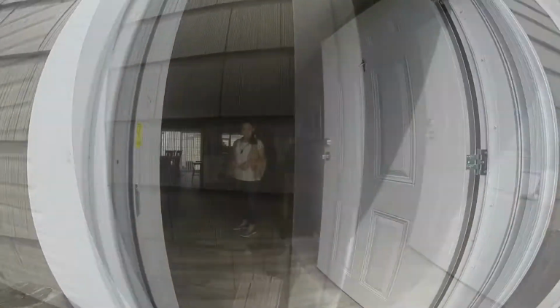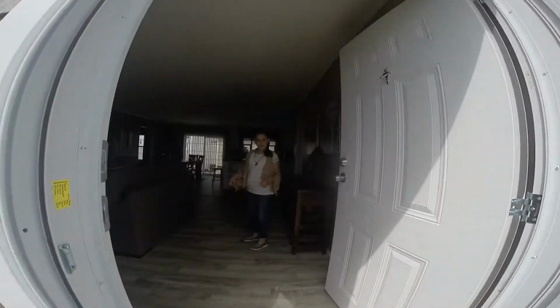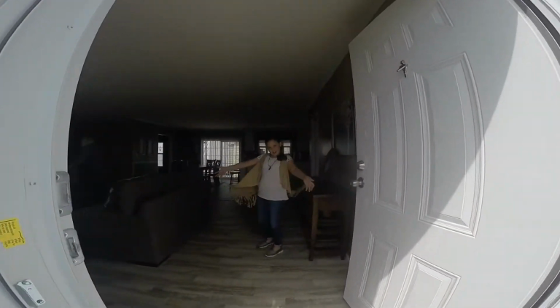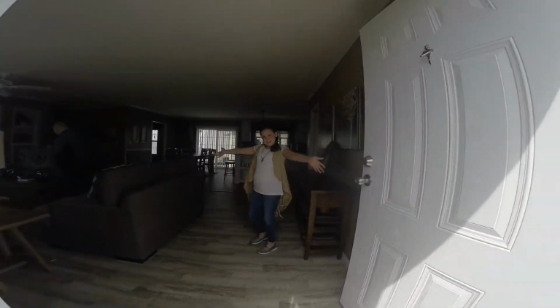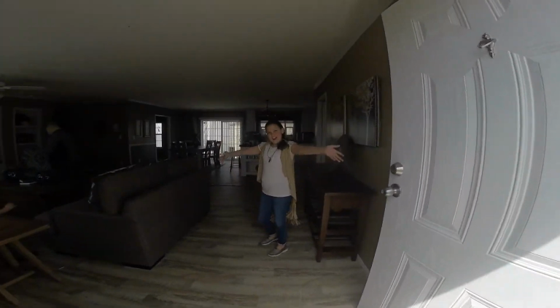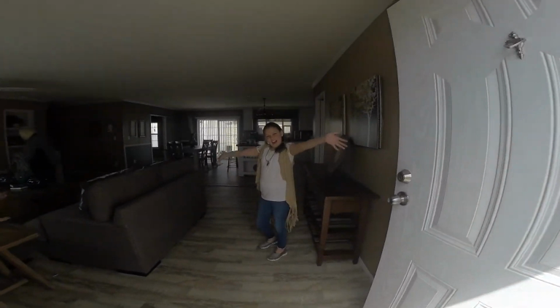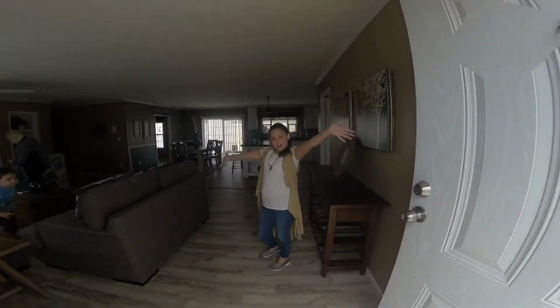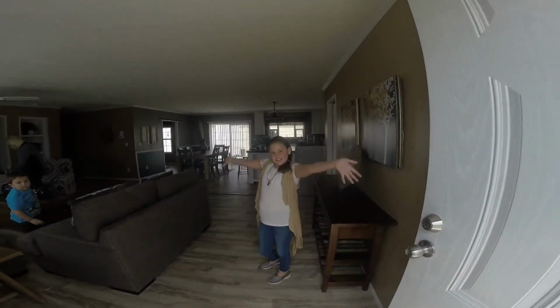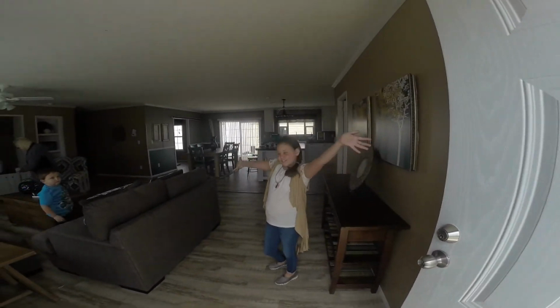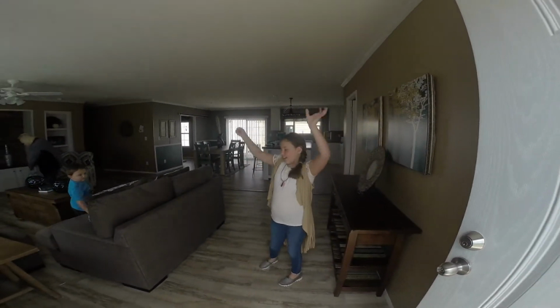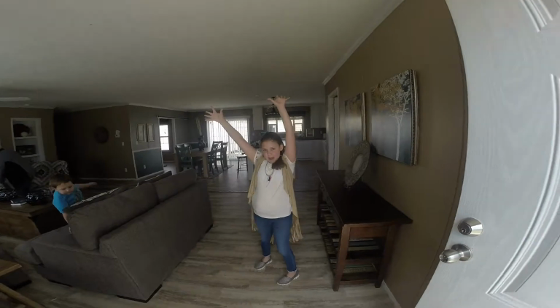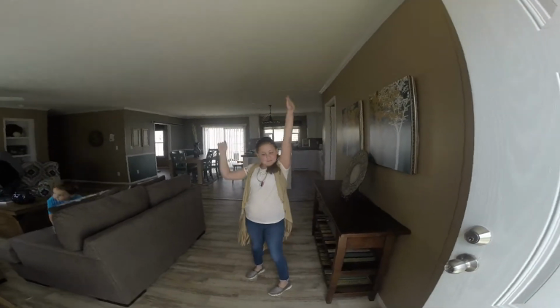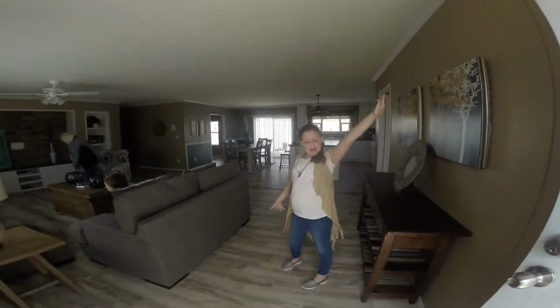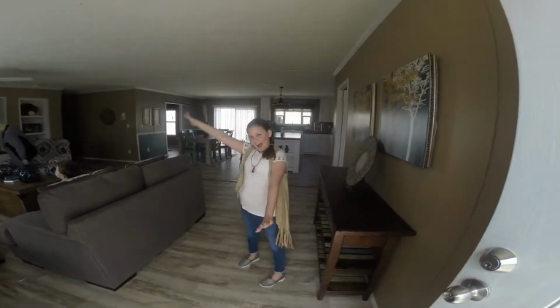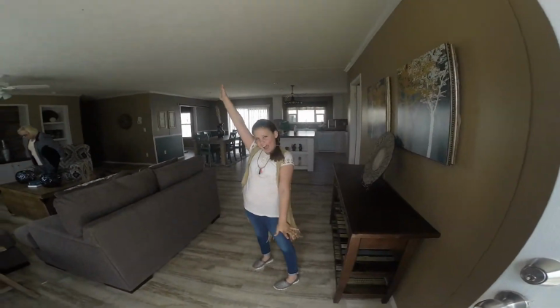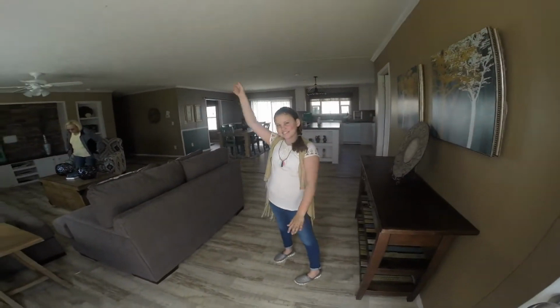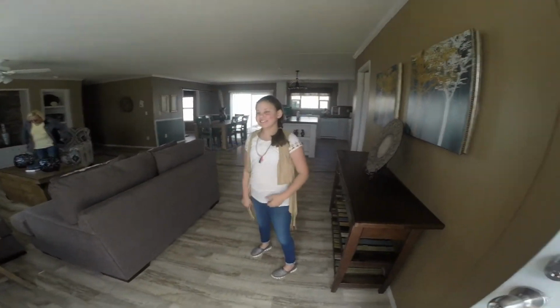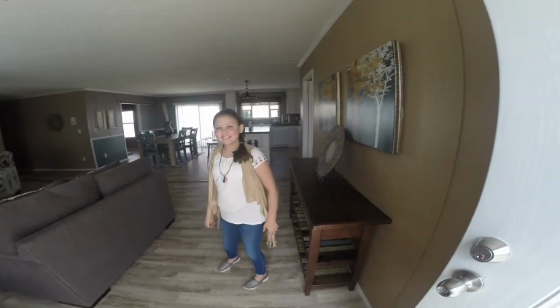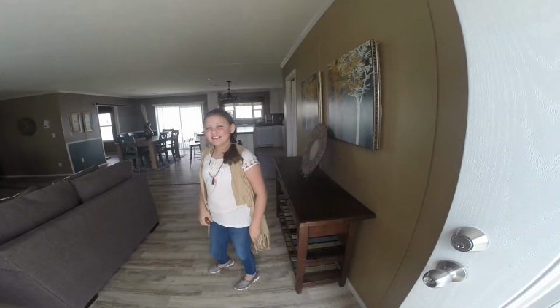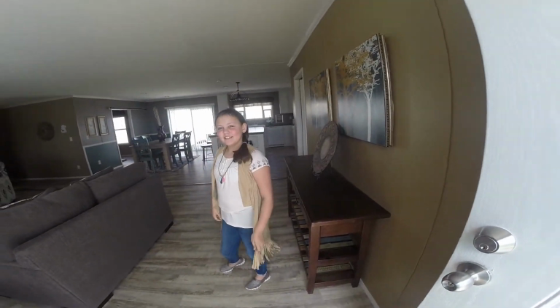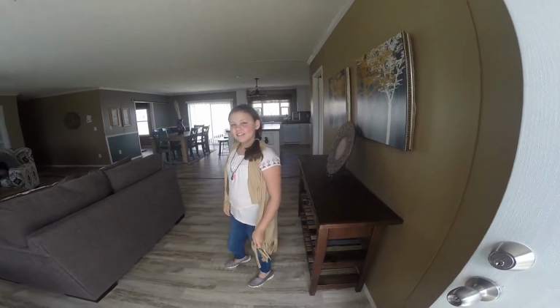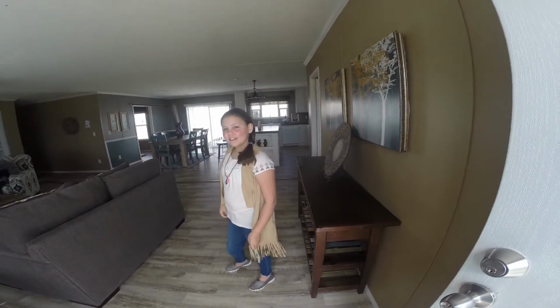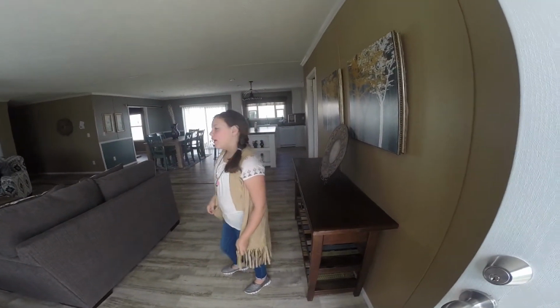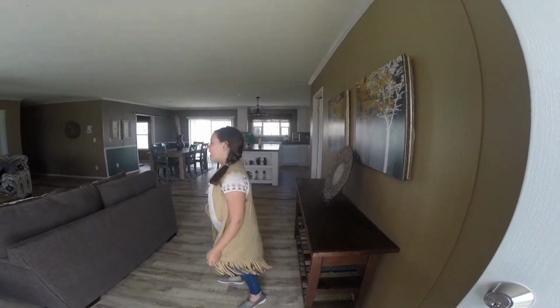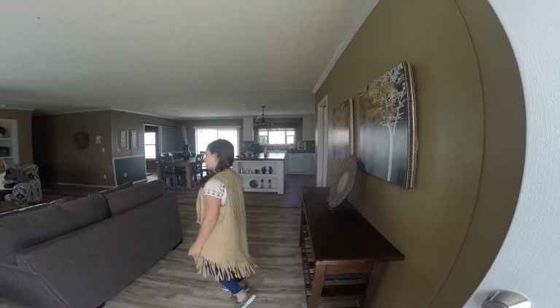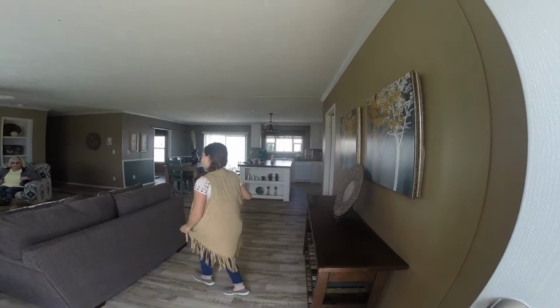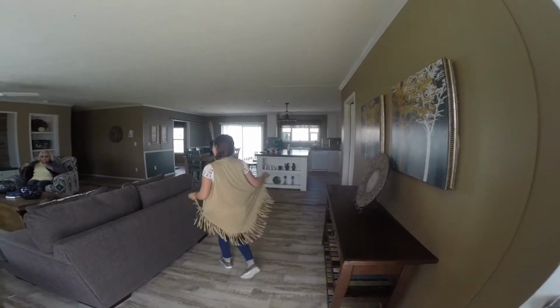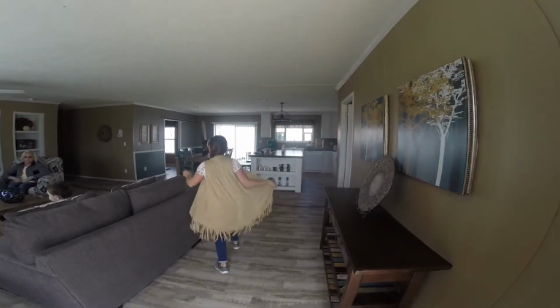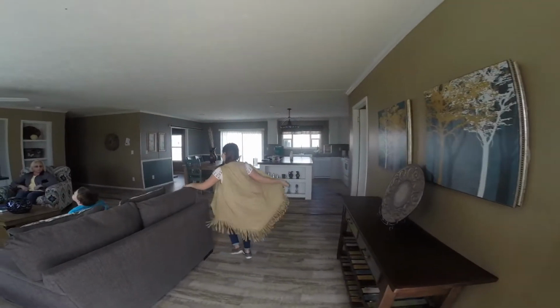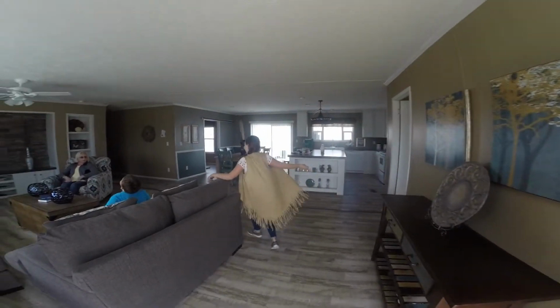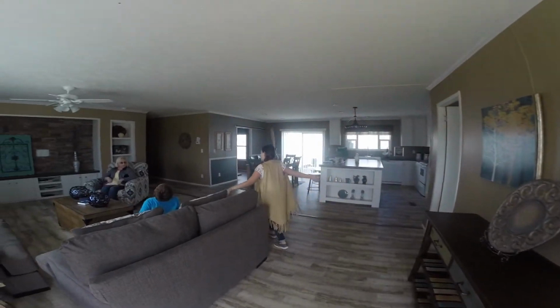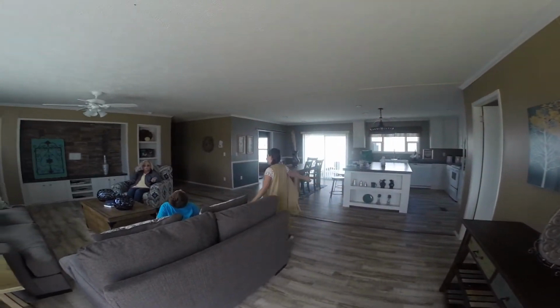Welcome to our home! Let's go up over here.